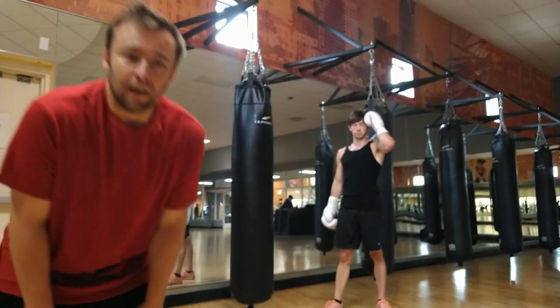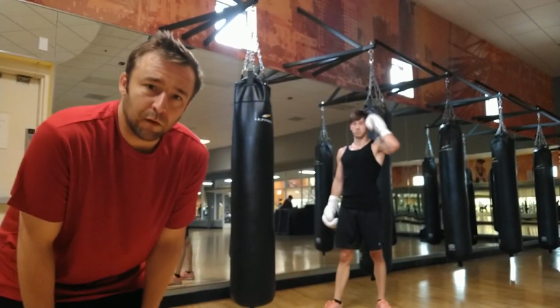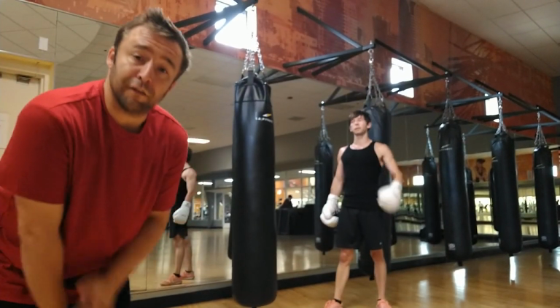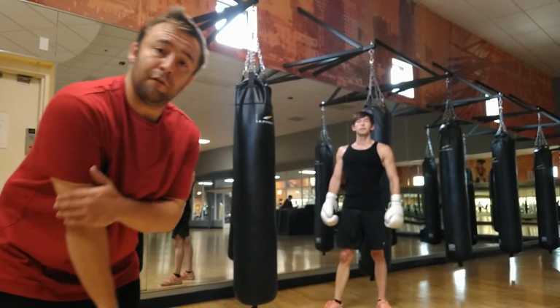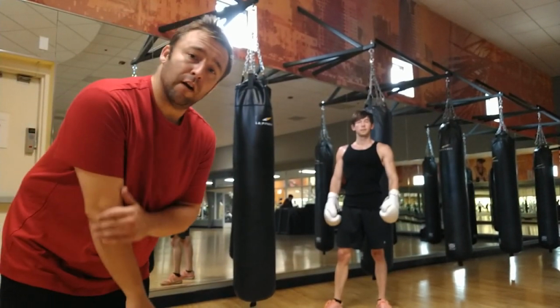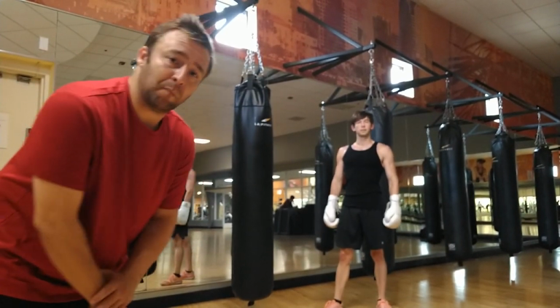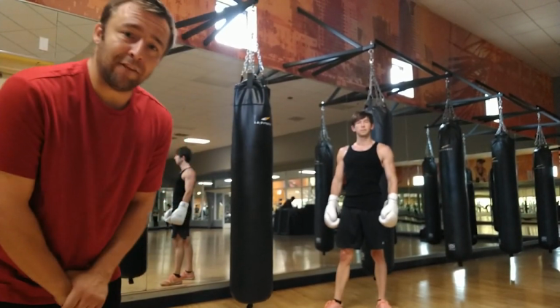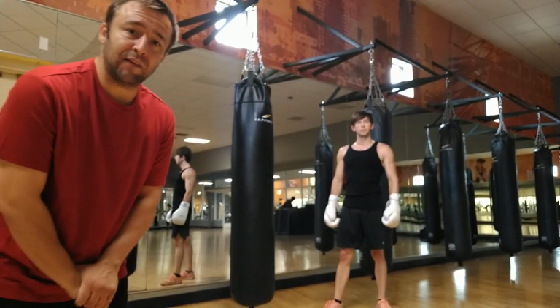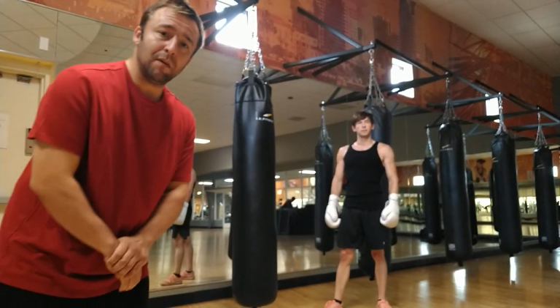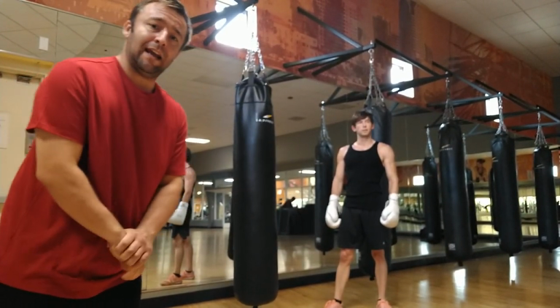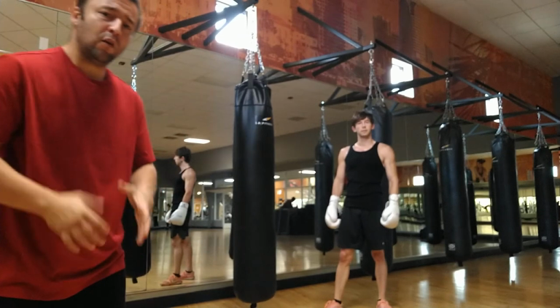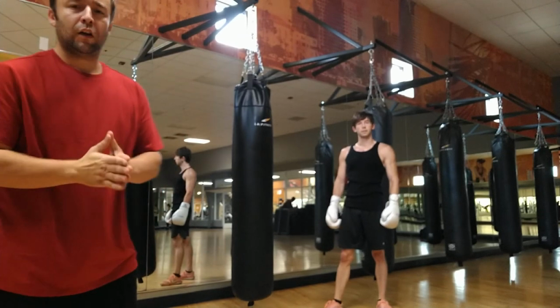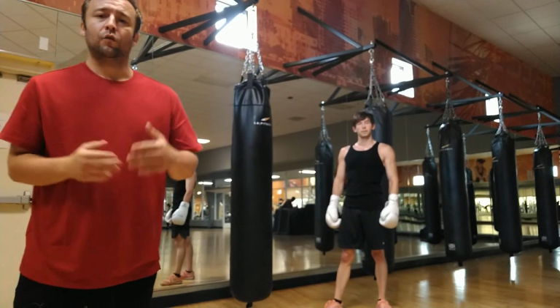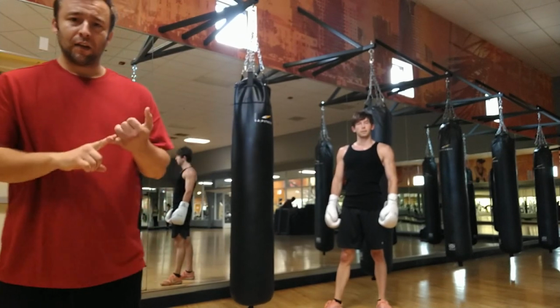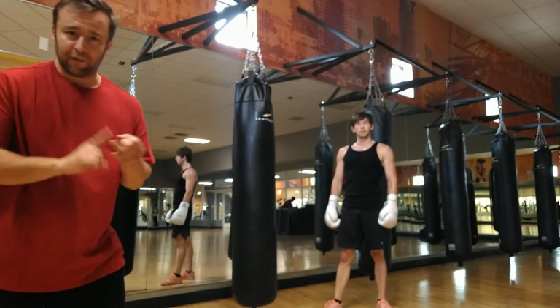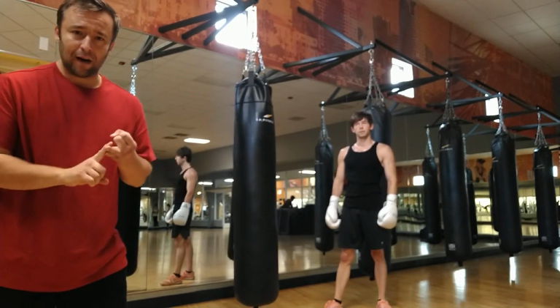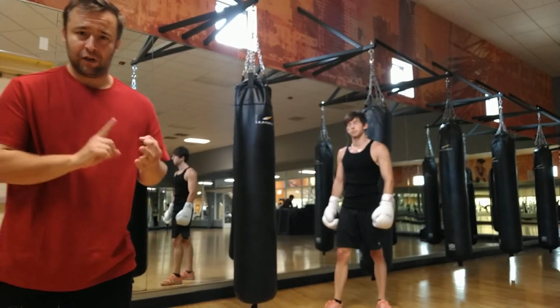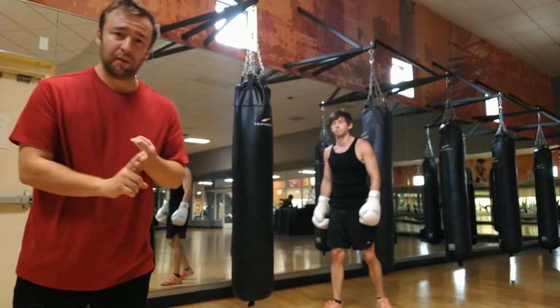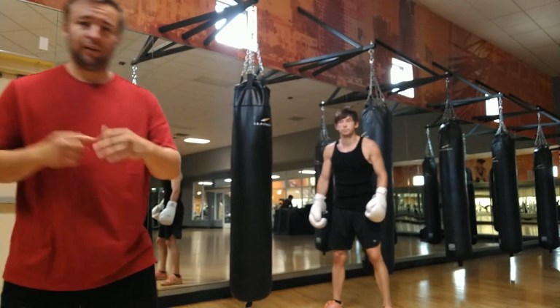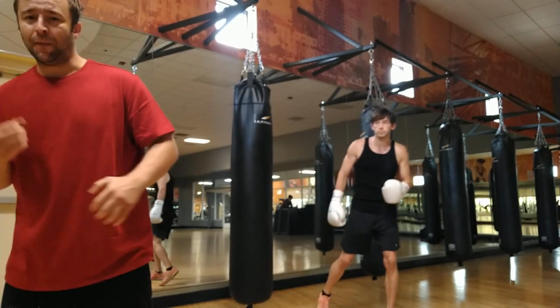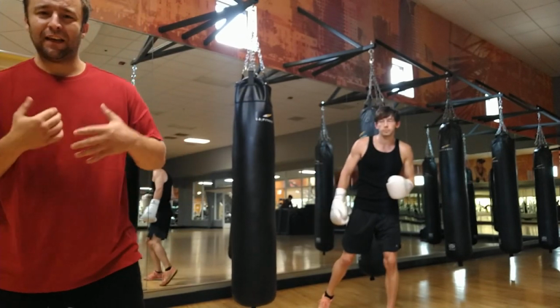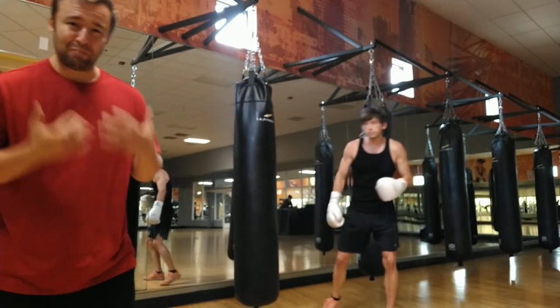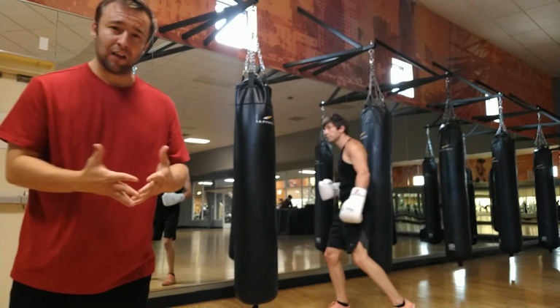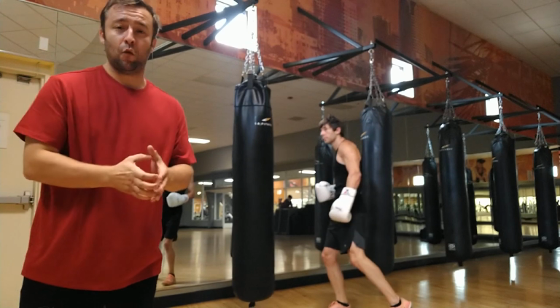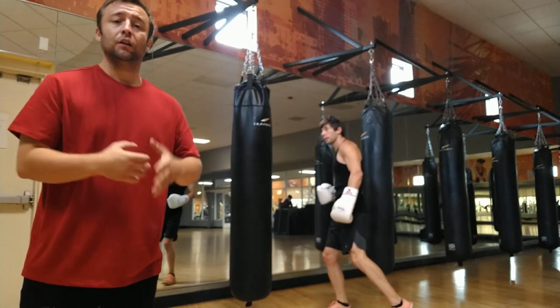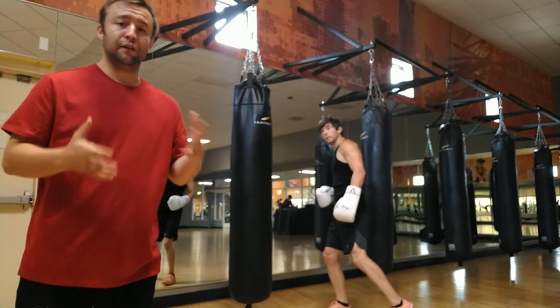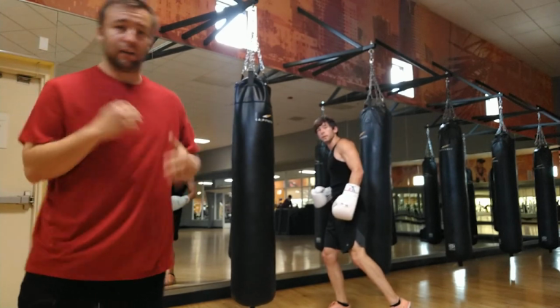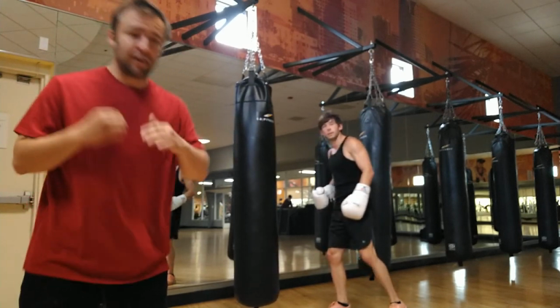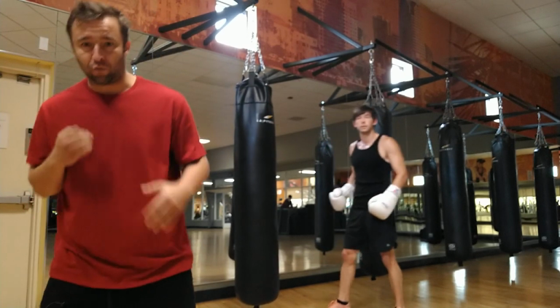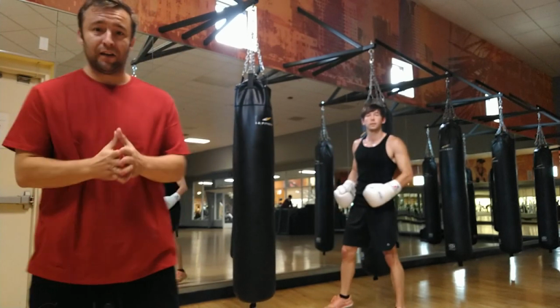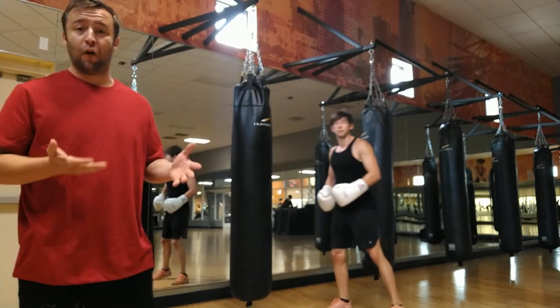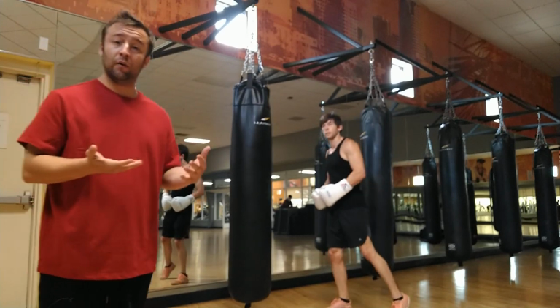Hey guys, this is video 4 of Fouts Boxing Heavy Bag System. We're looking to cross the line, transition our weight, and change positions. This is going to give us a baseline for learning to fight and learning to move around in front of our opponents.